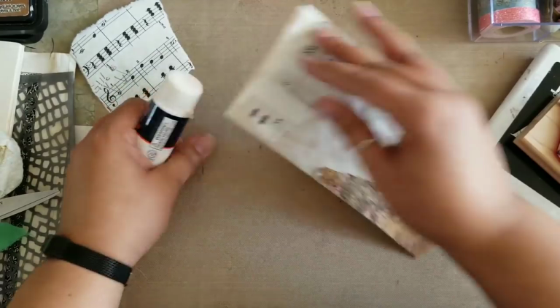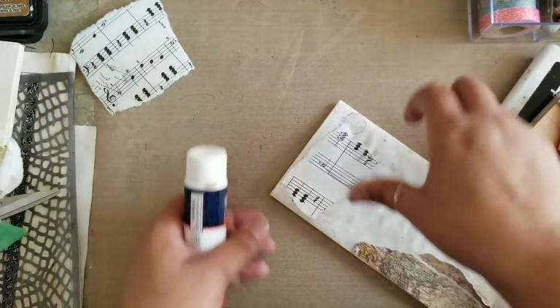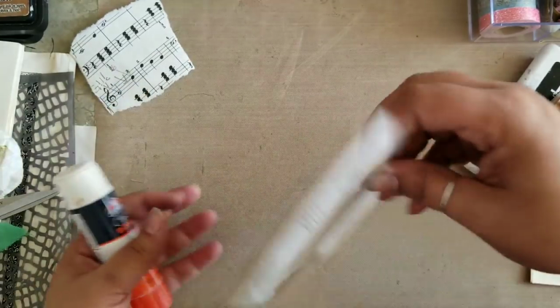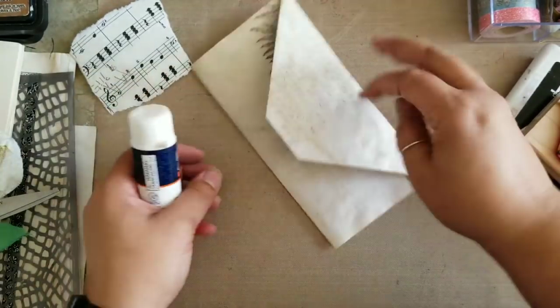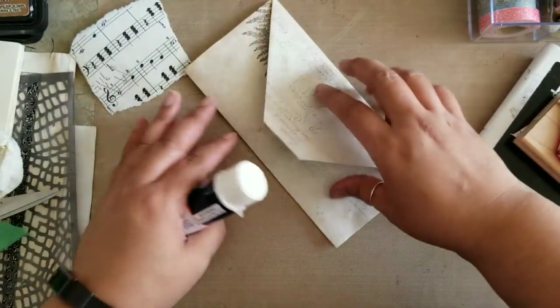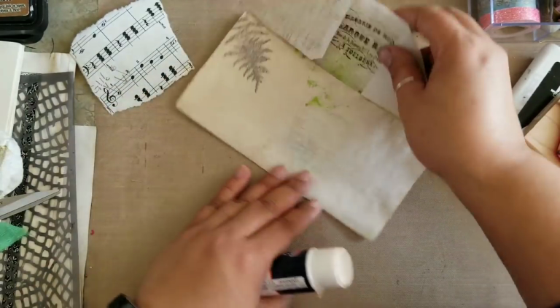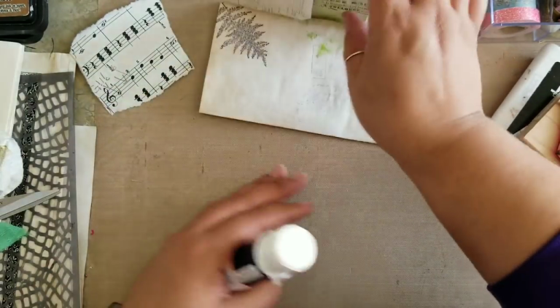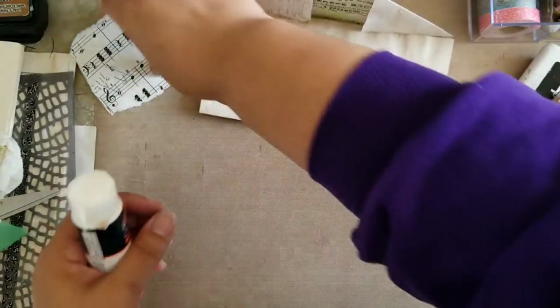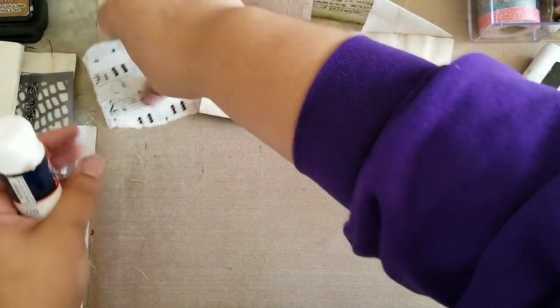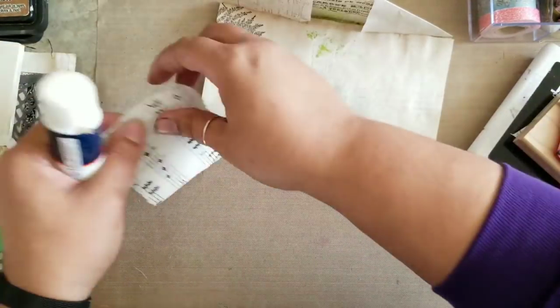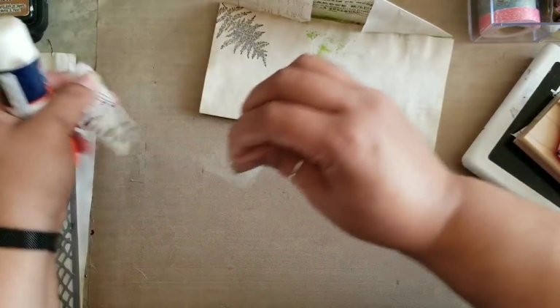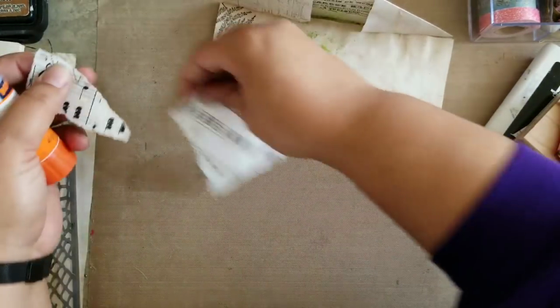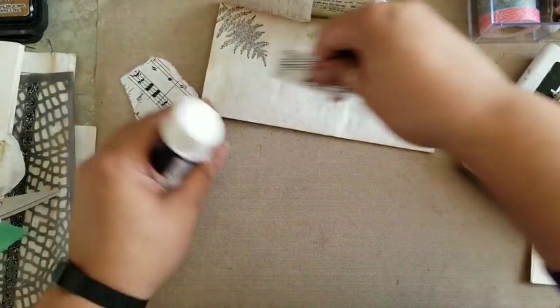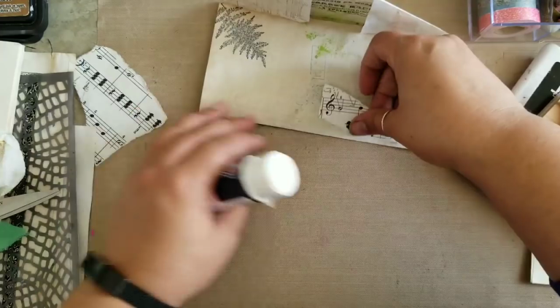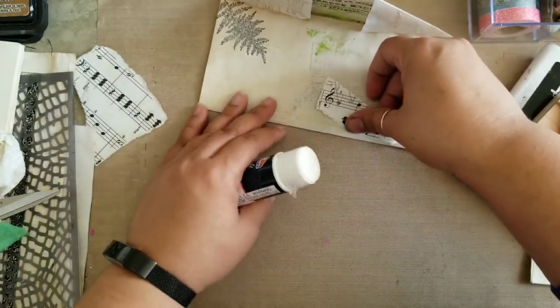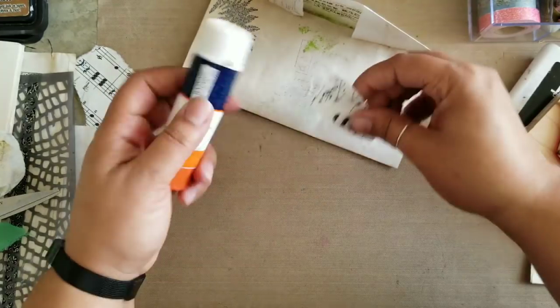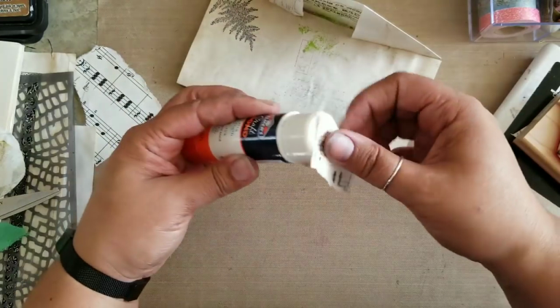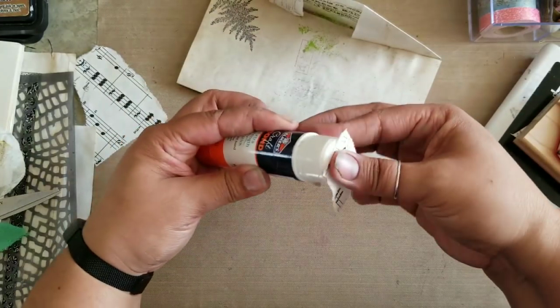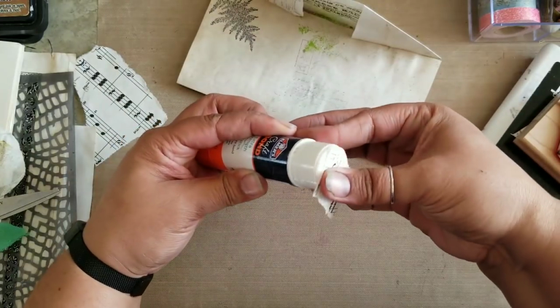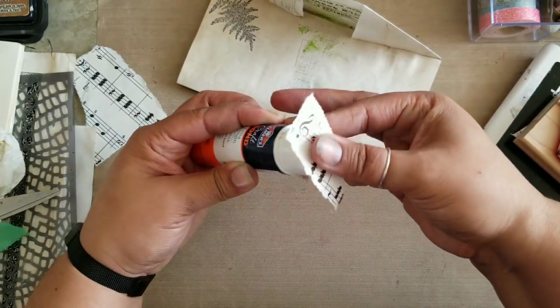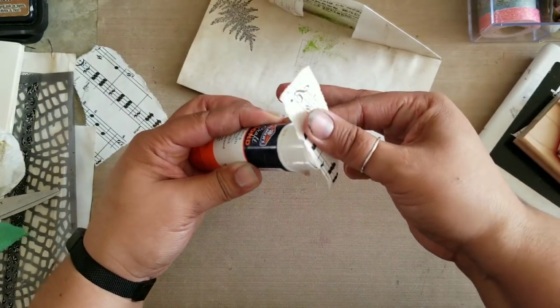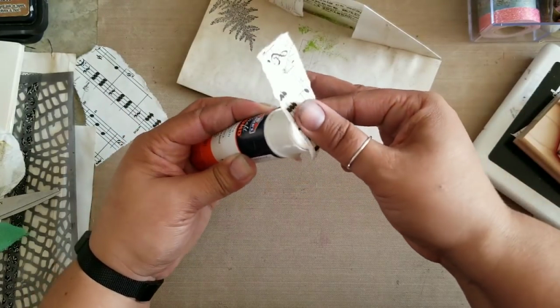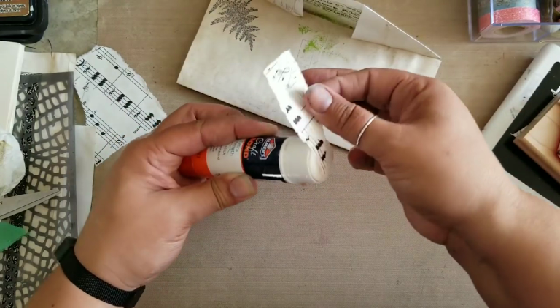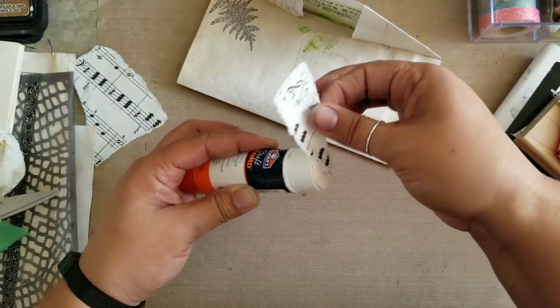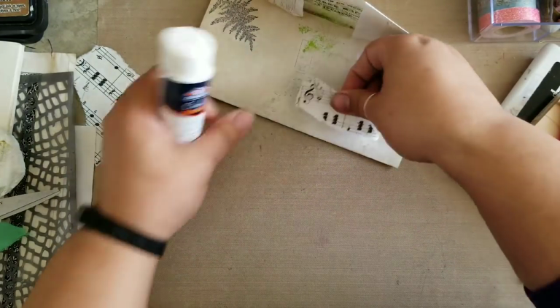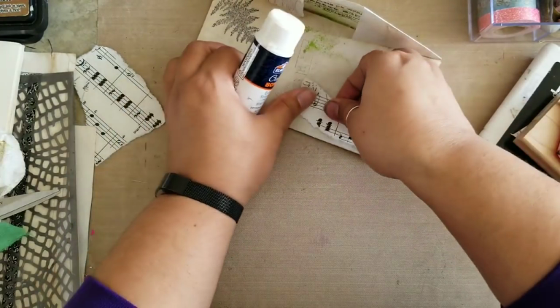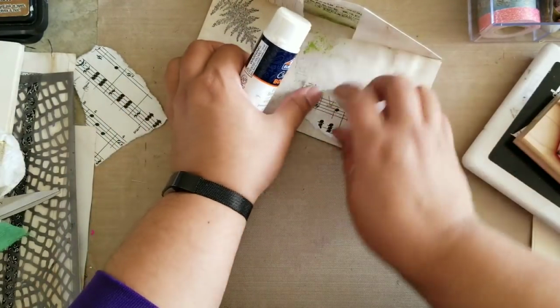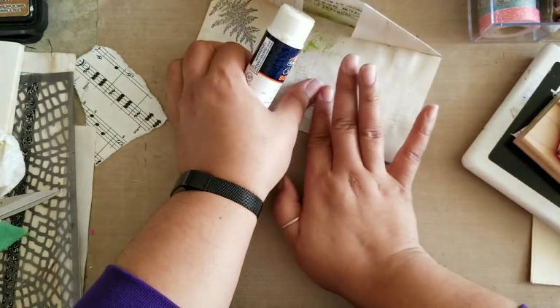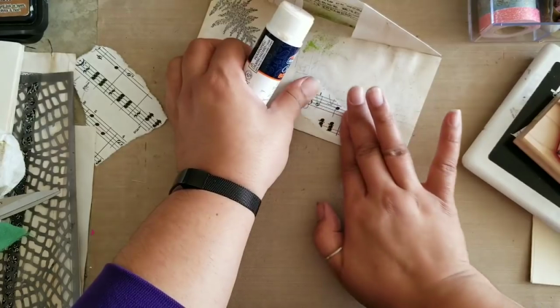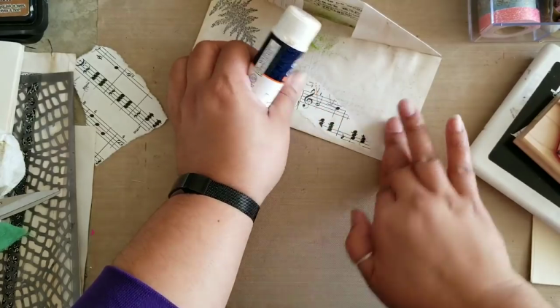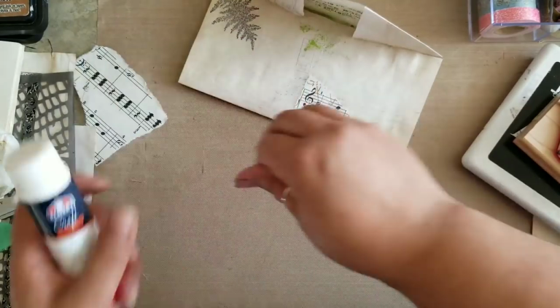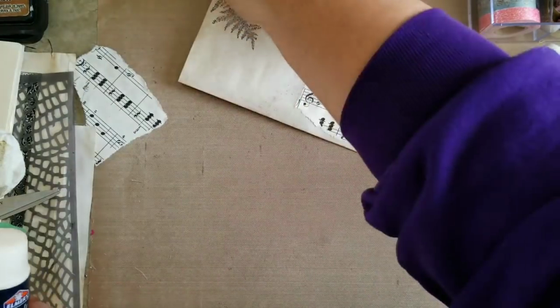Right now all of this work is just laying down a foundation — it's basically going to act as the background to the fabrics that we're going to be adding to this momentarily.